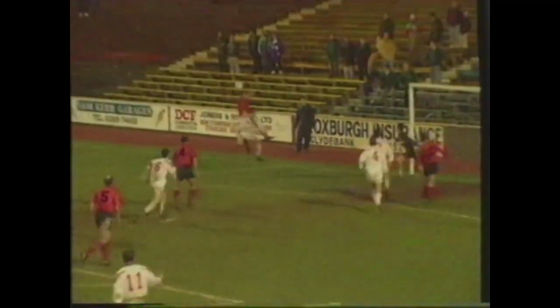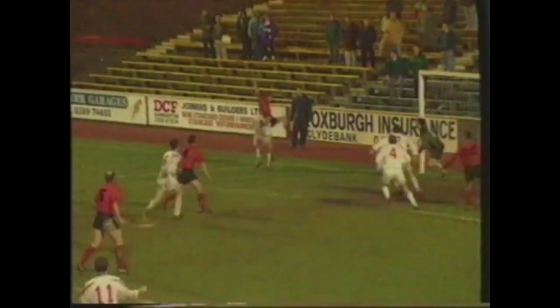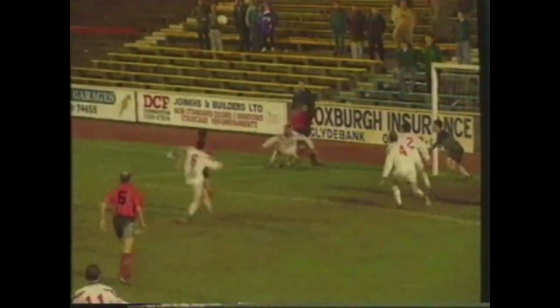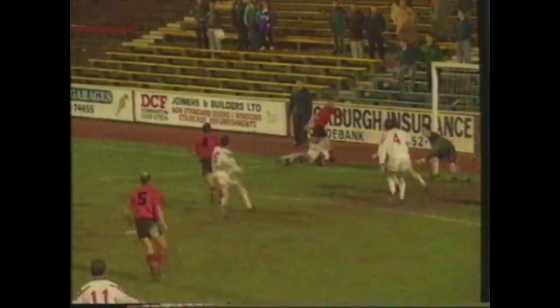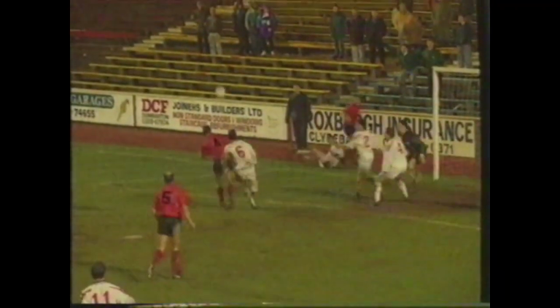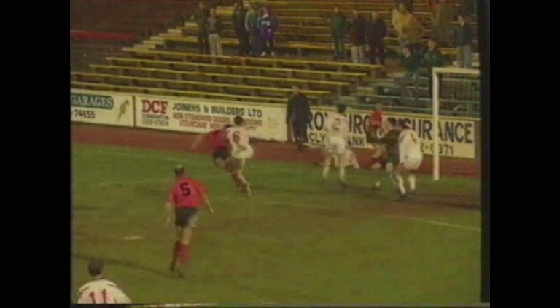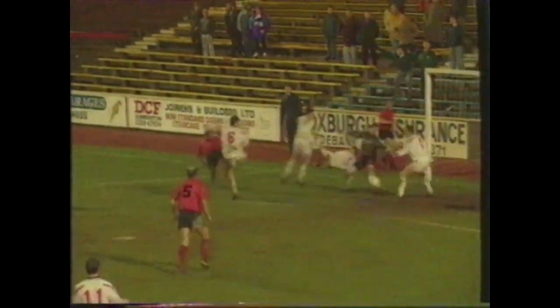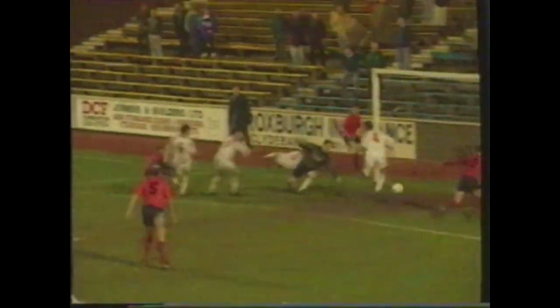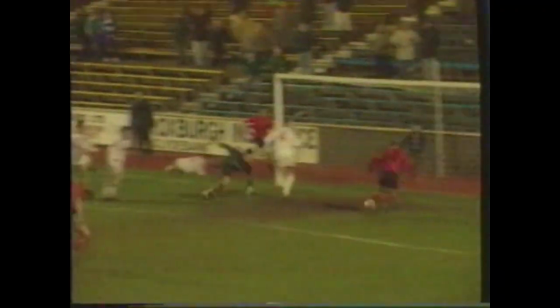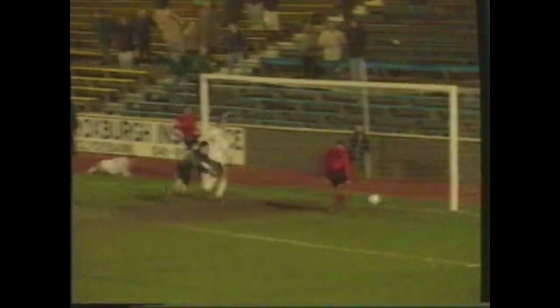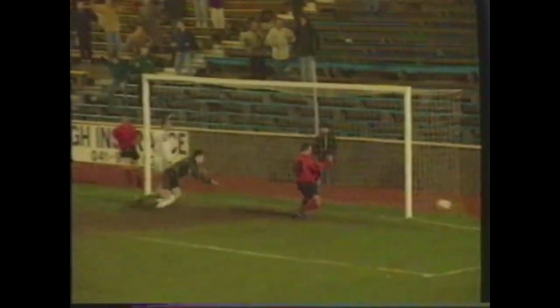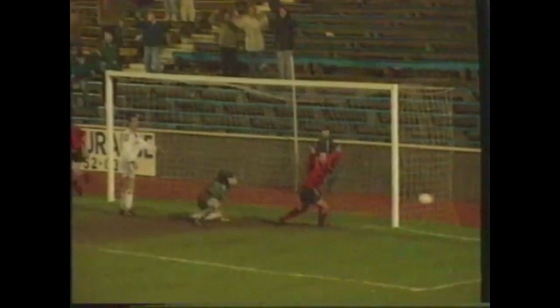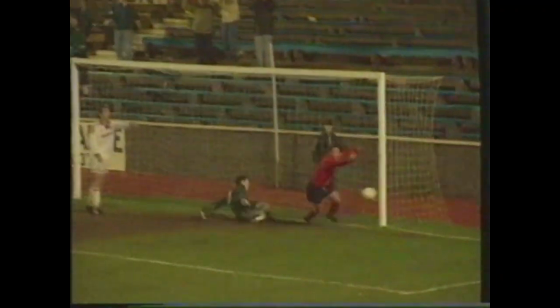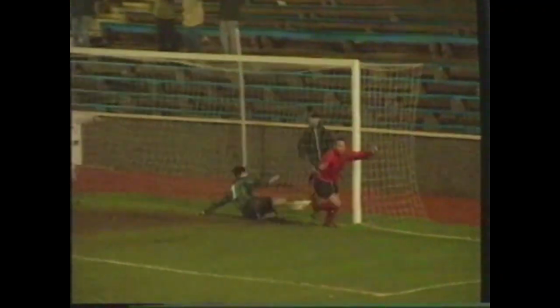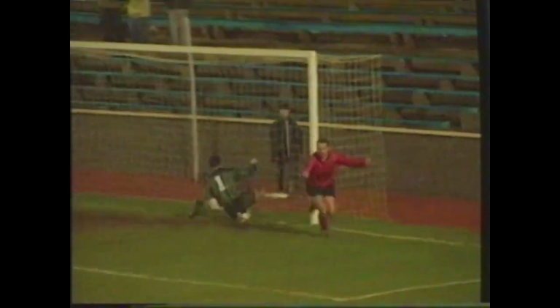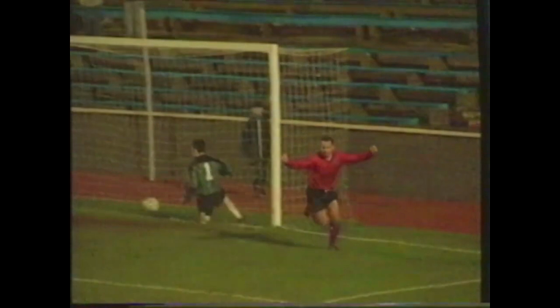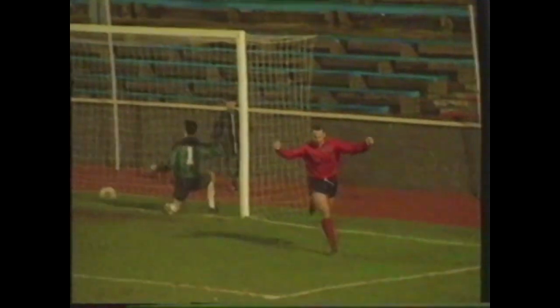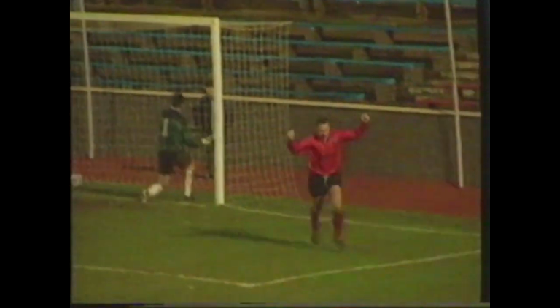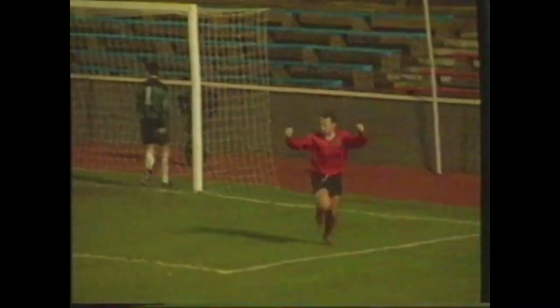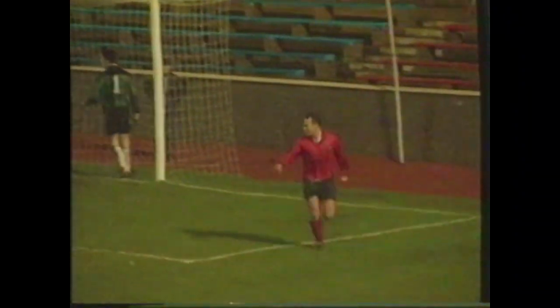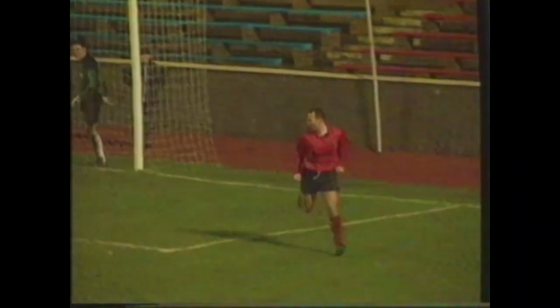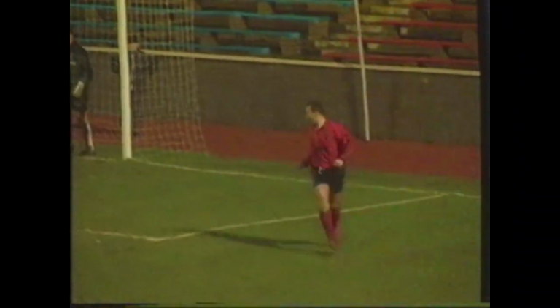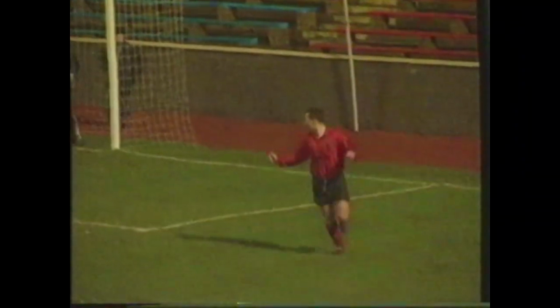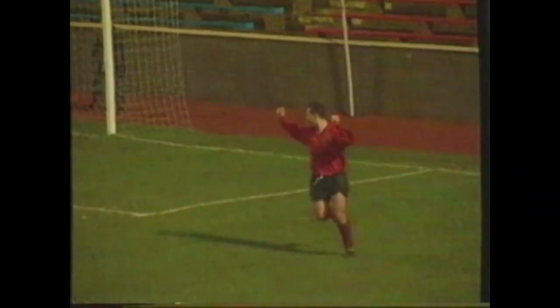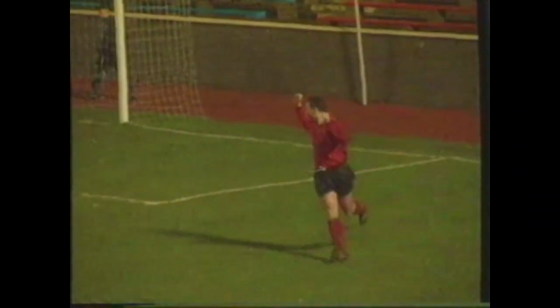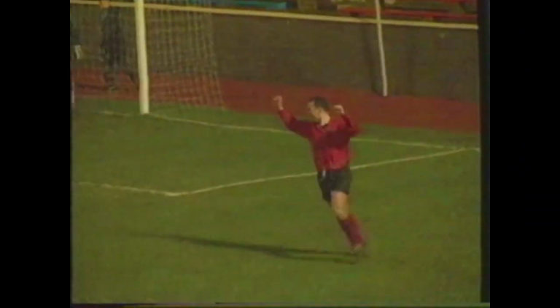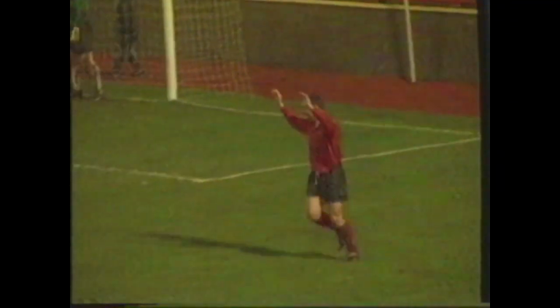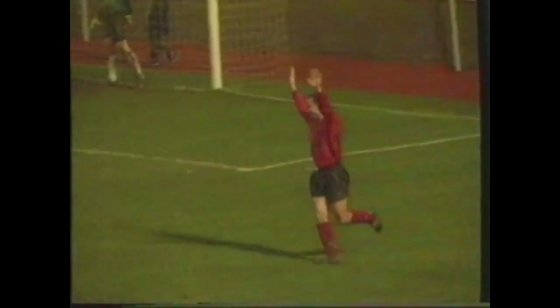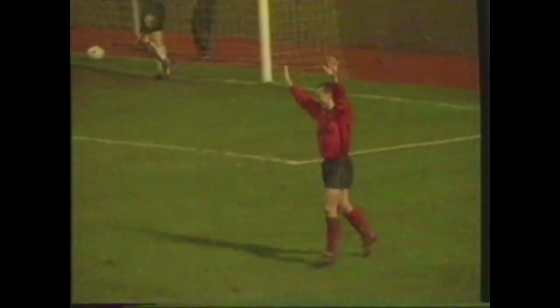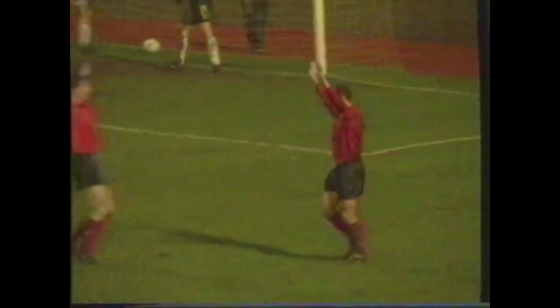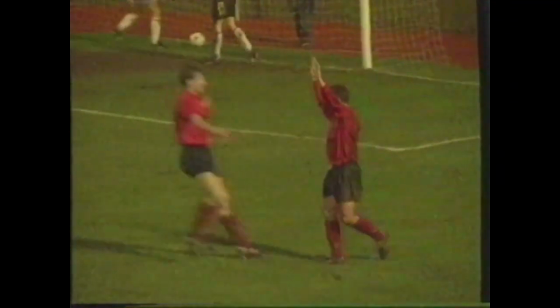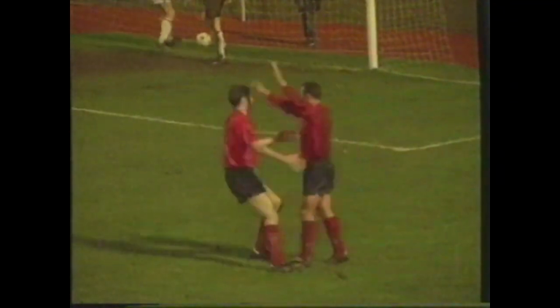Andy Todd and Hamish French with the headers, and George O'Boyle the man in the right place at the right time to put the pars in front after 63 minutes.